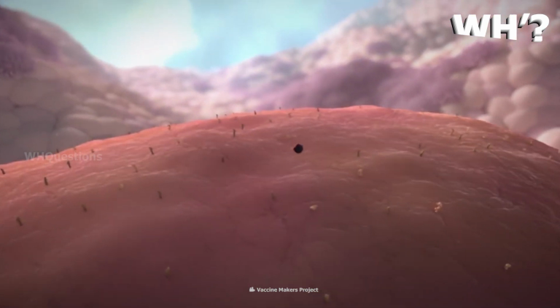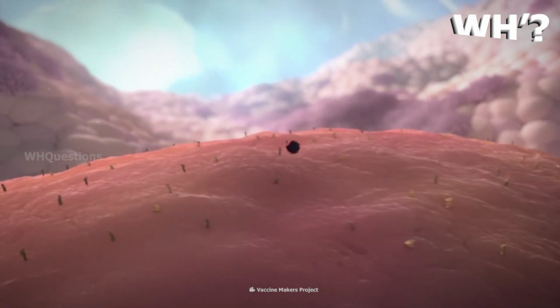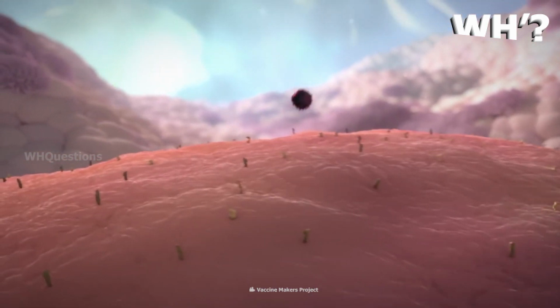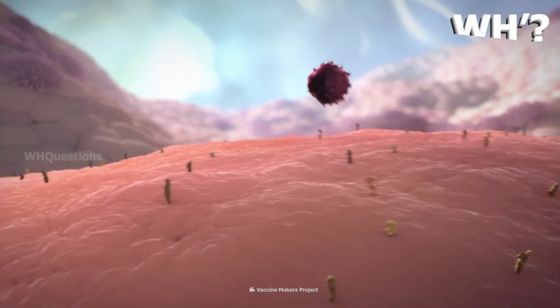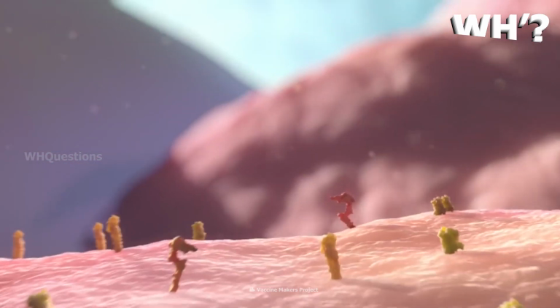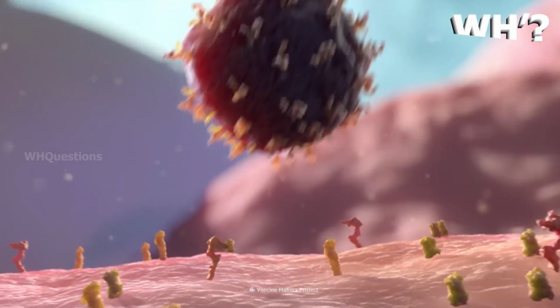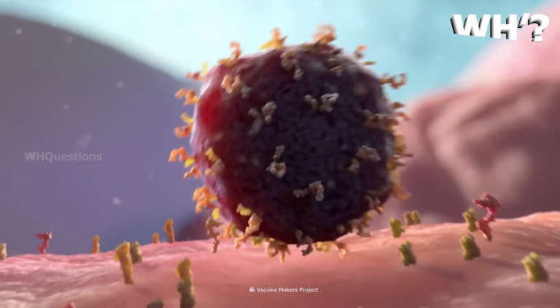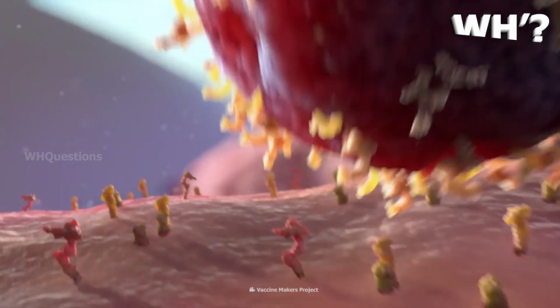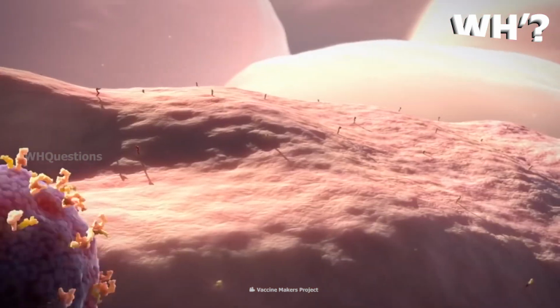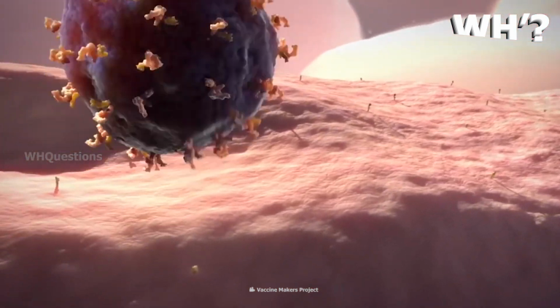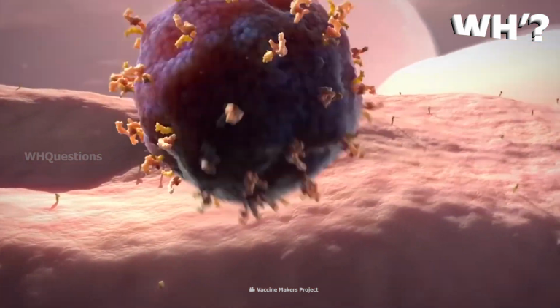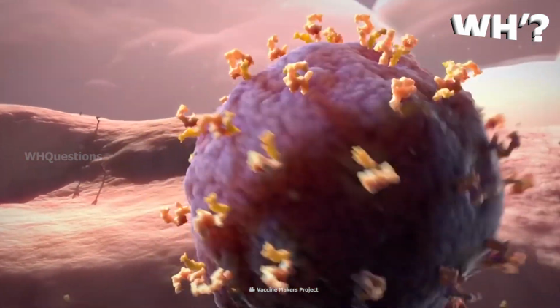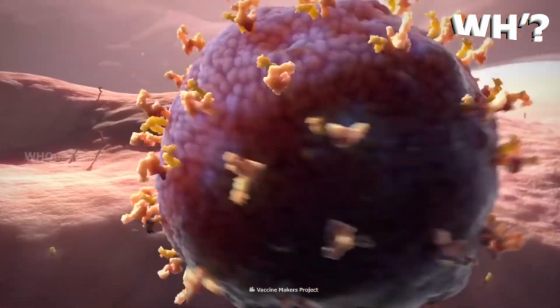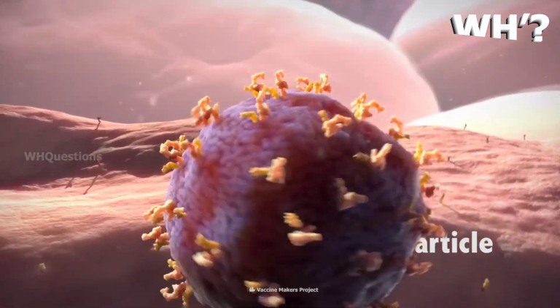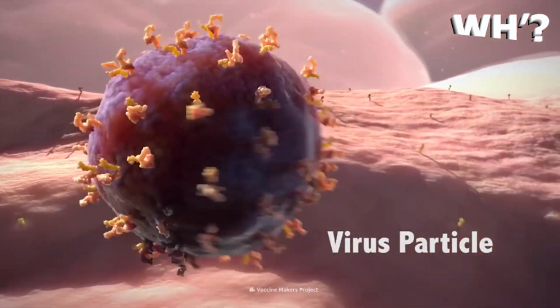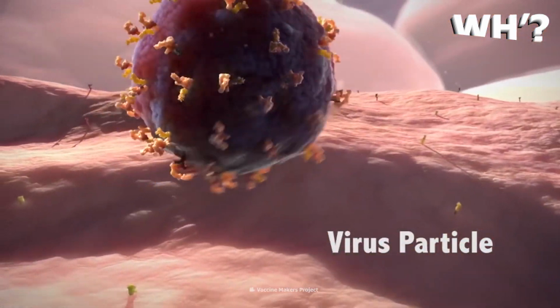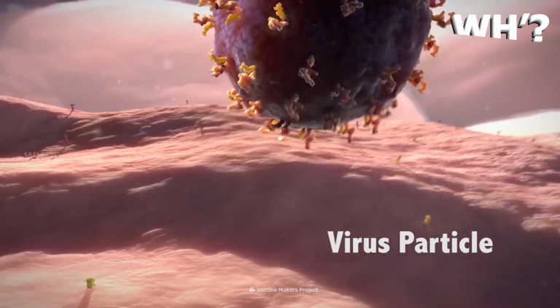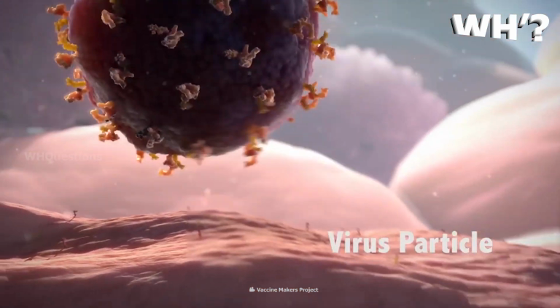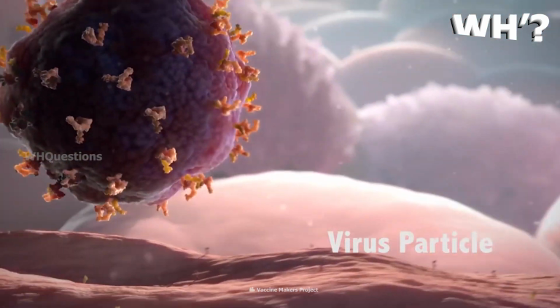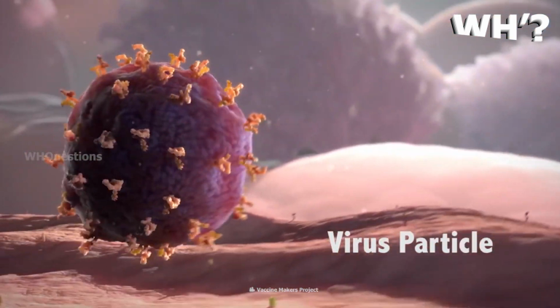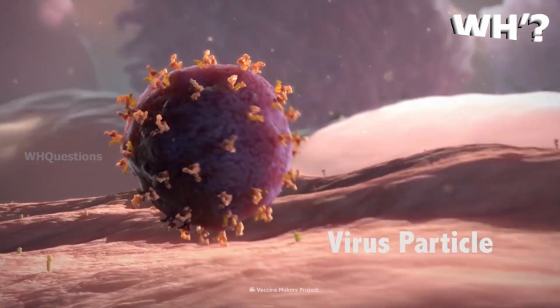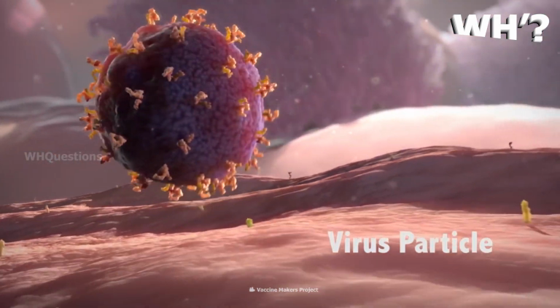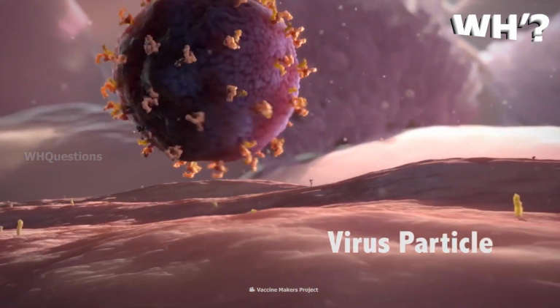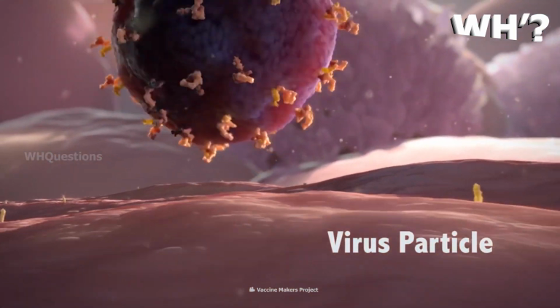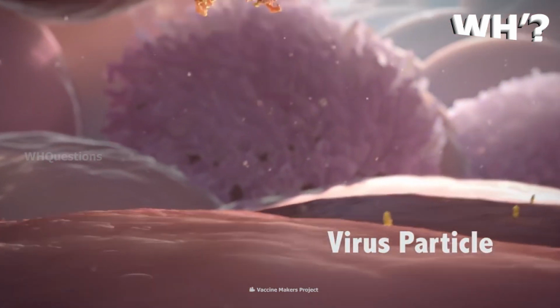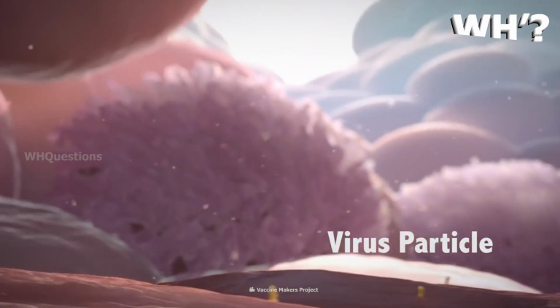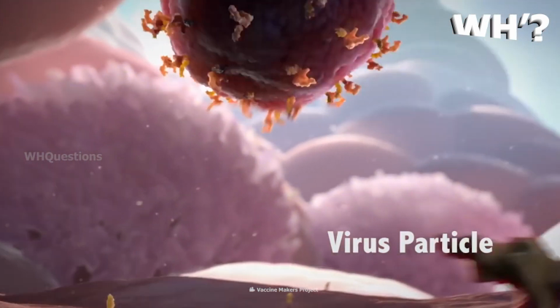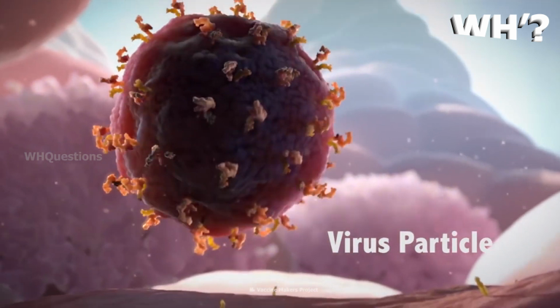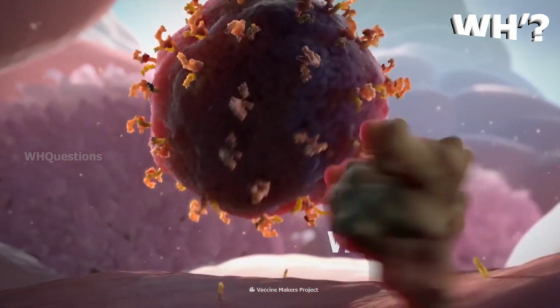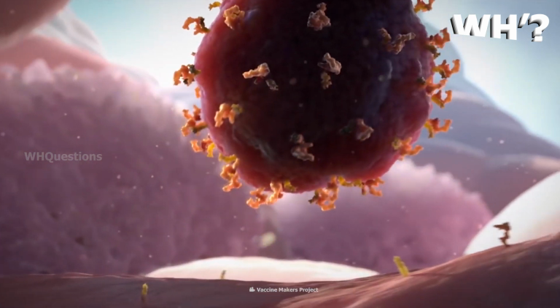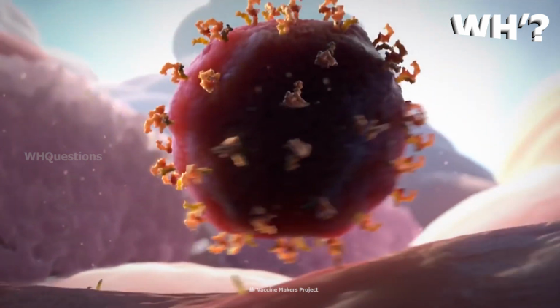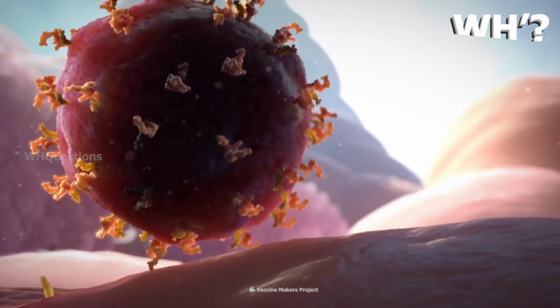Scientists have studied what affects this disease. The crown of the virus — the spike protein — is very important and has been the key focus of researchers working on the vaccine.